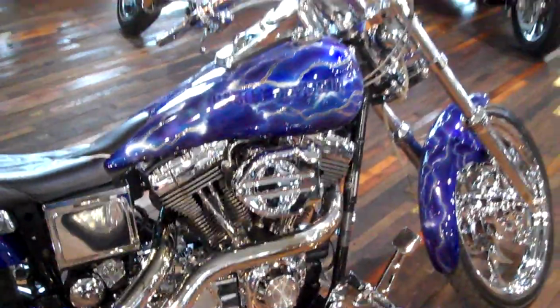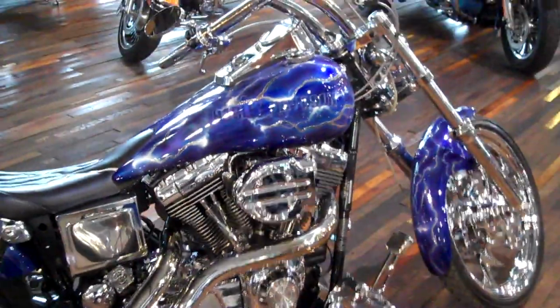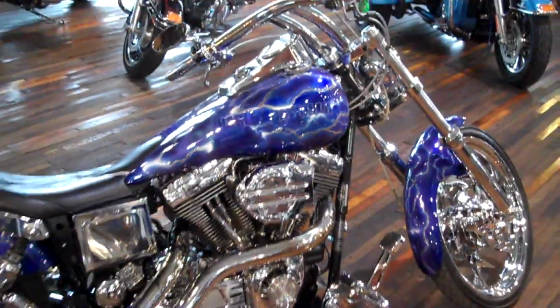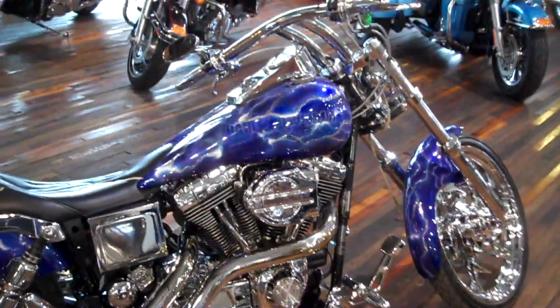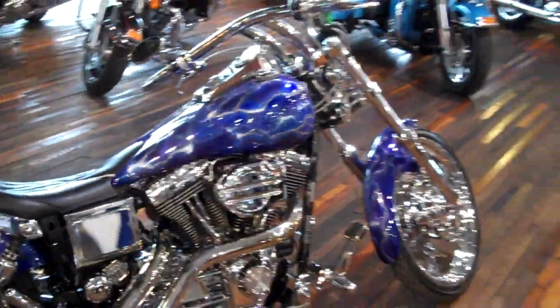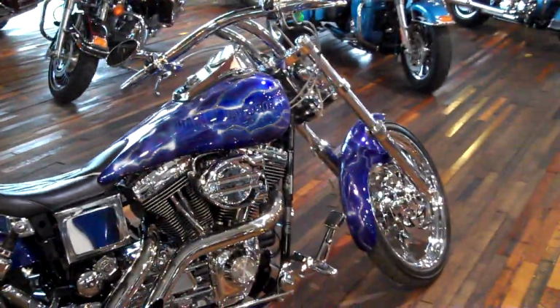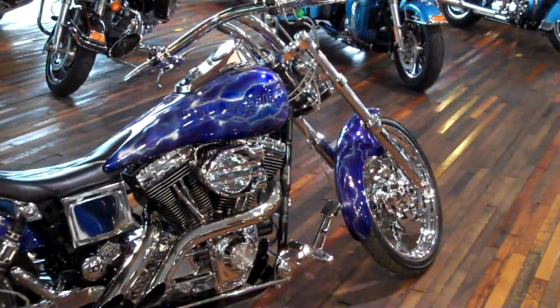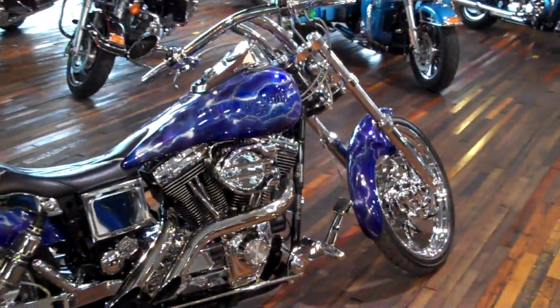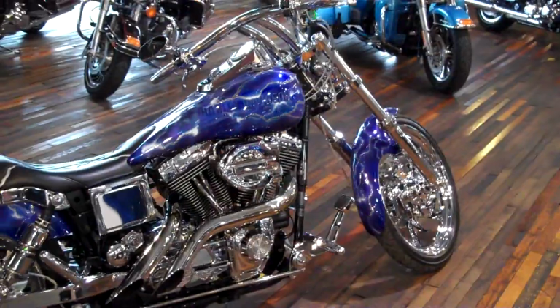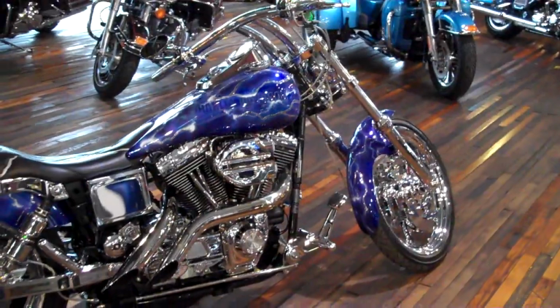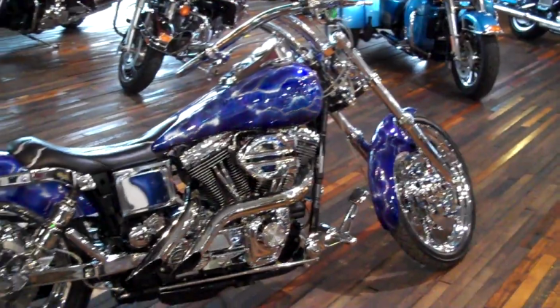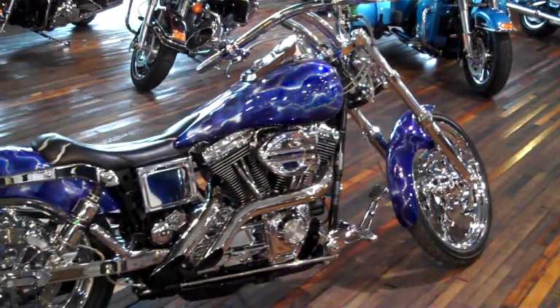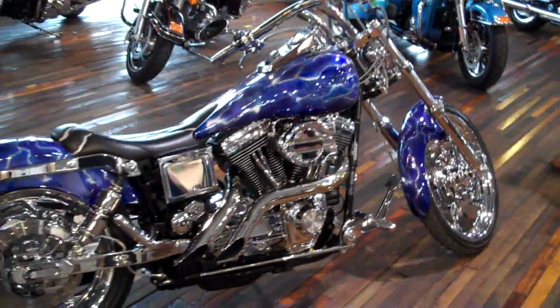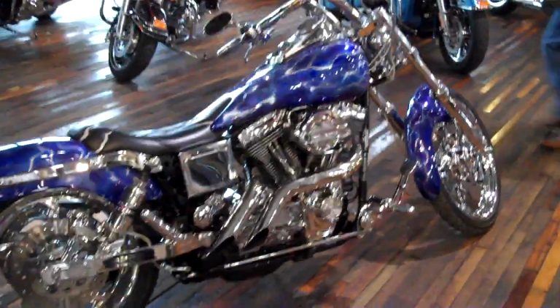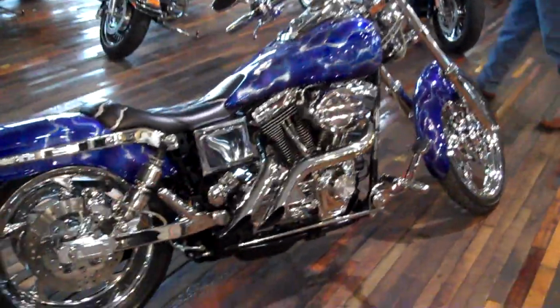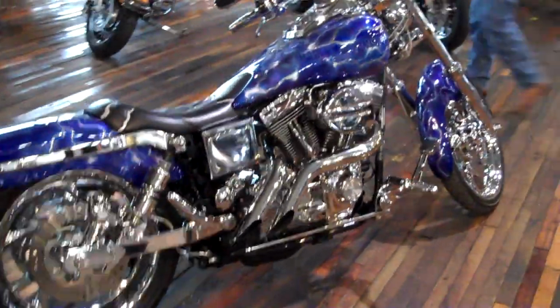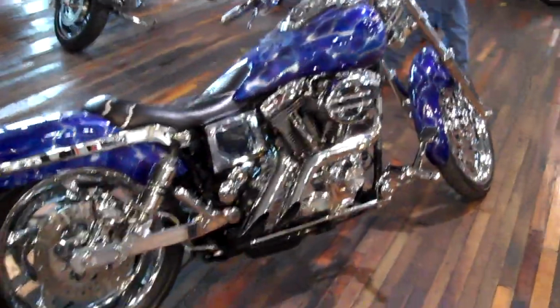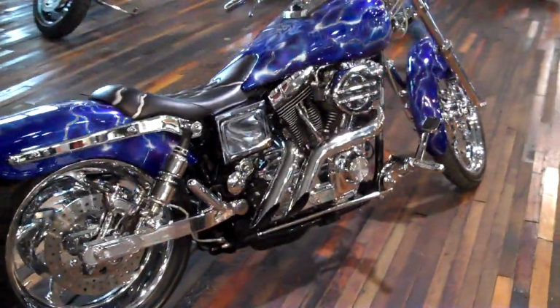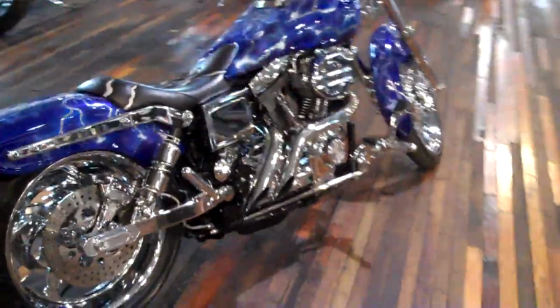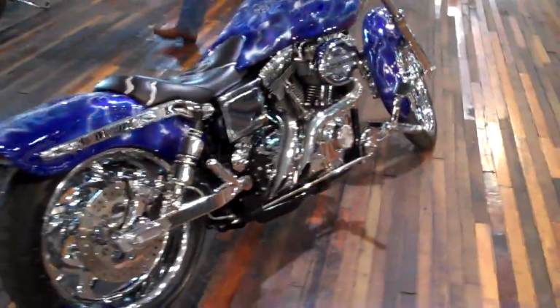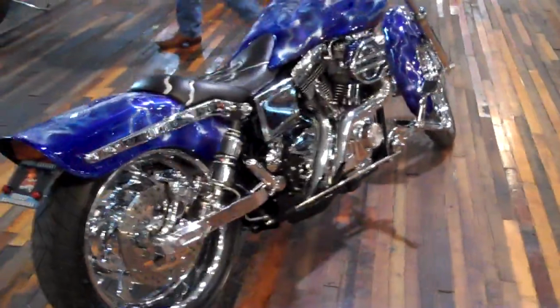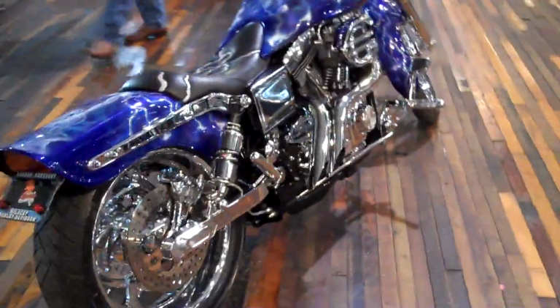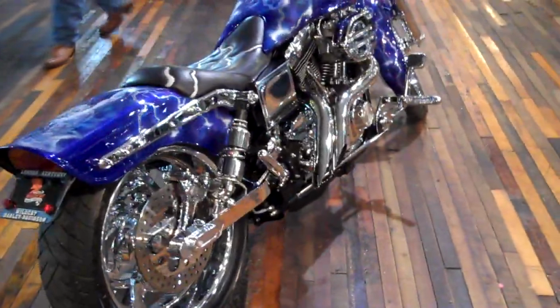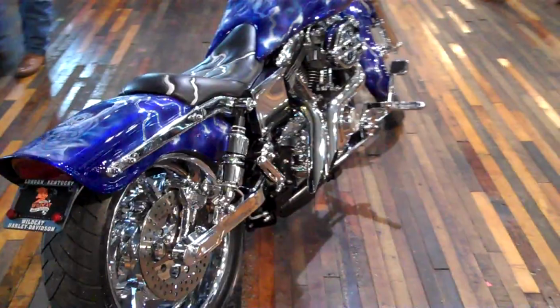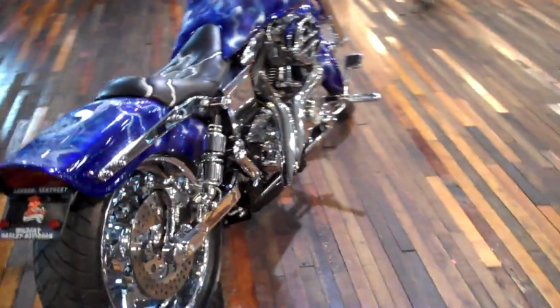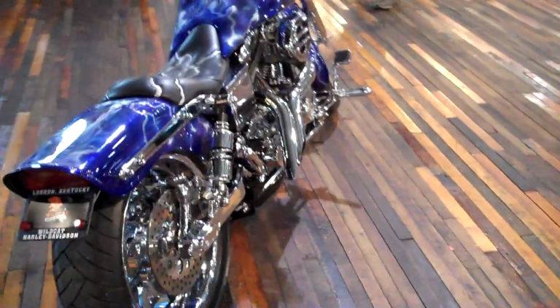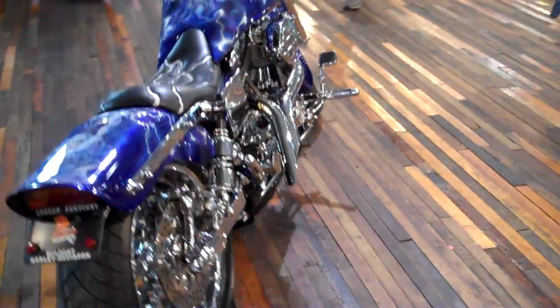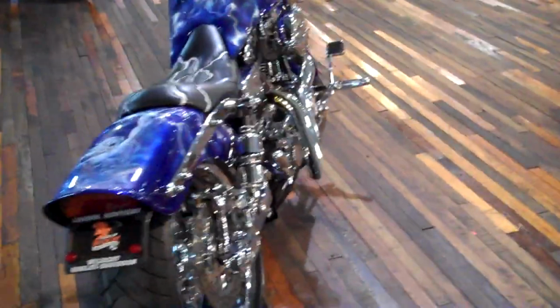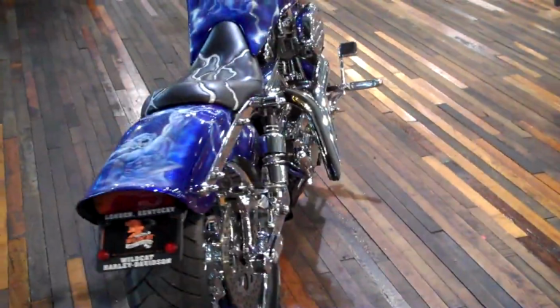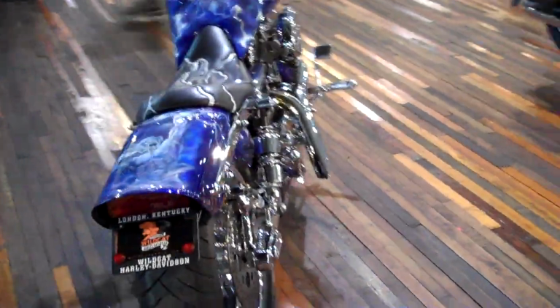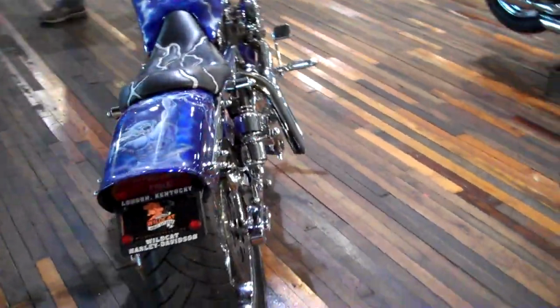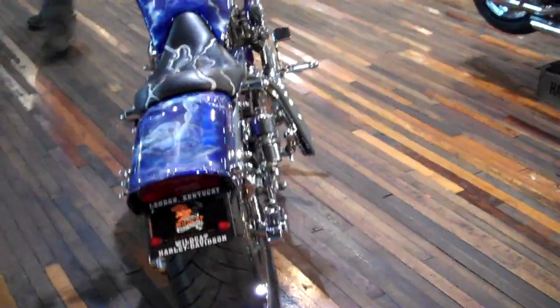This bike can be seen in person at Wildcat Harley-Davidson here in London, Kentucky. Feel free to inquire about this bike at any of our Smoky Mountain Harley-Davidson family of dealerships.